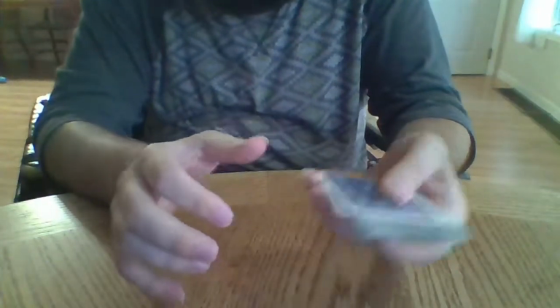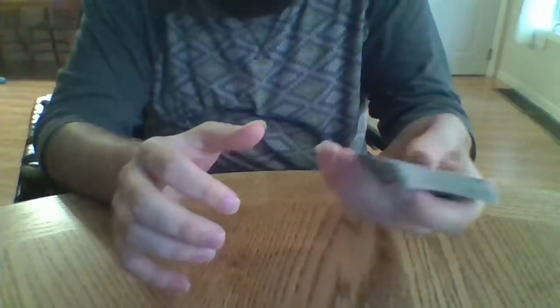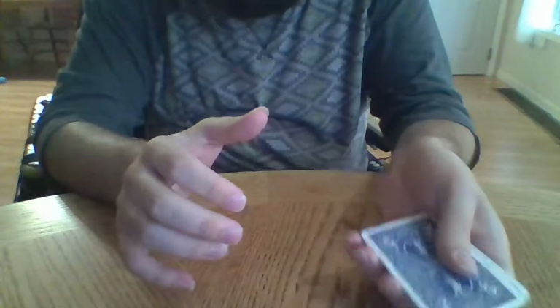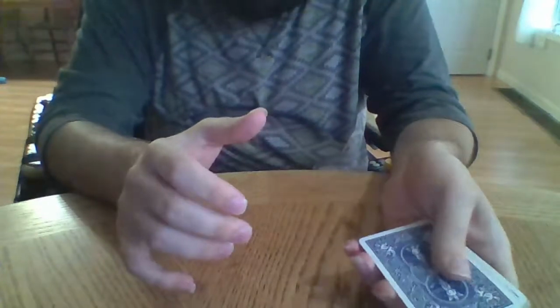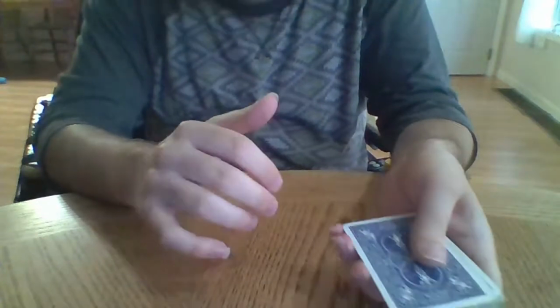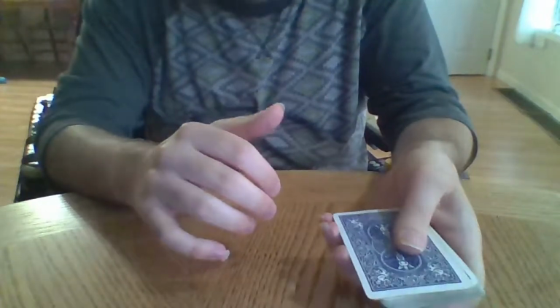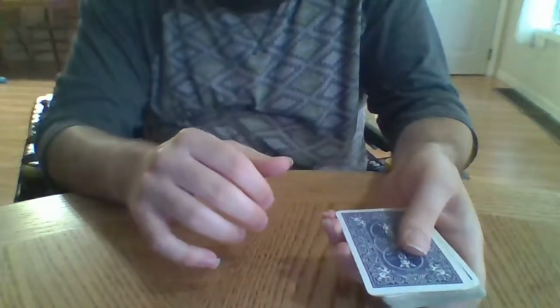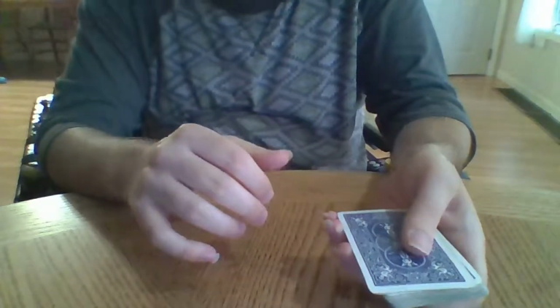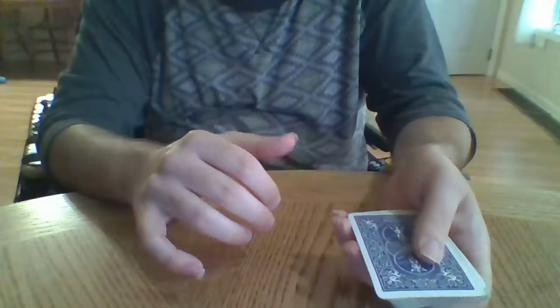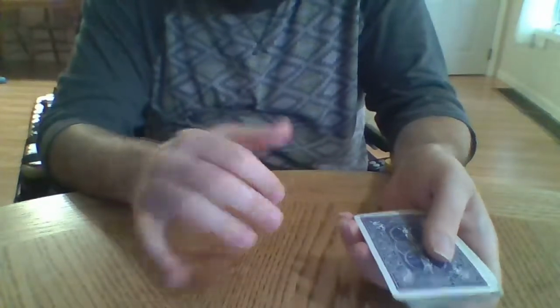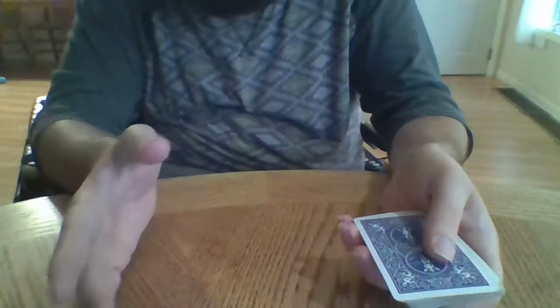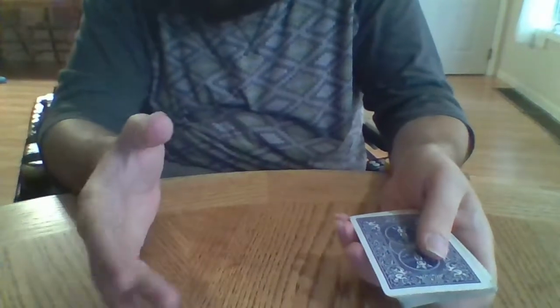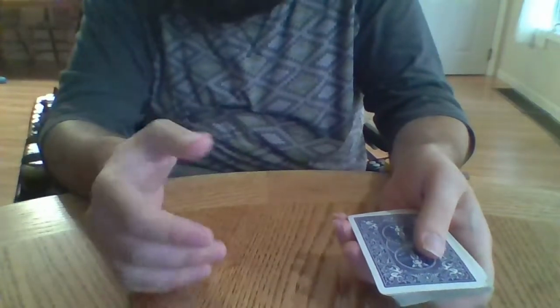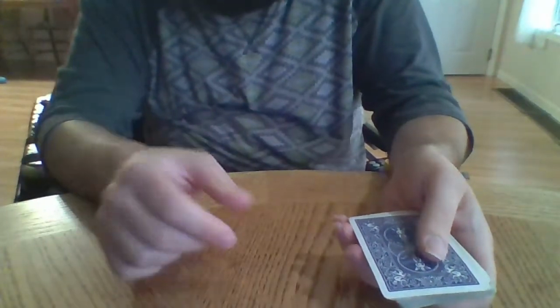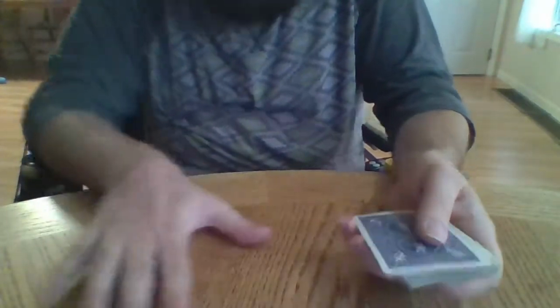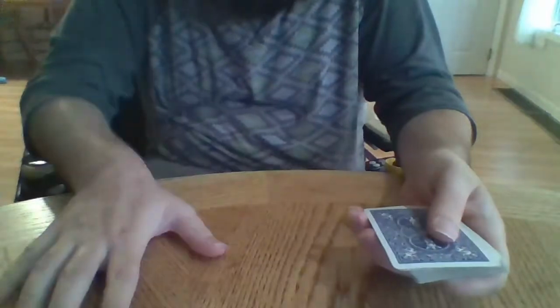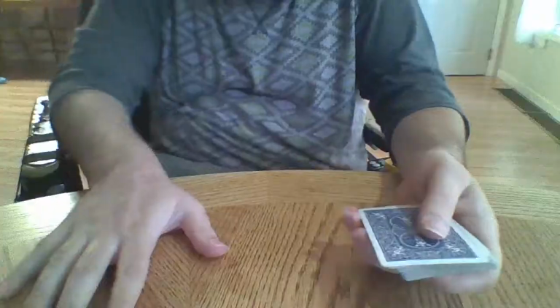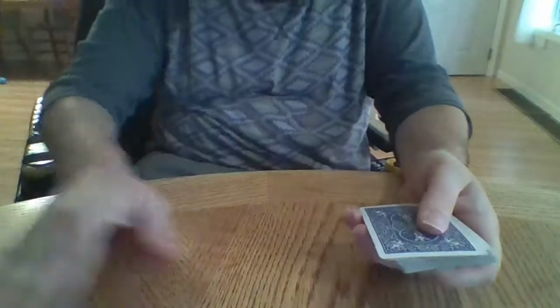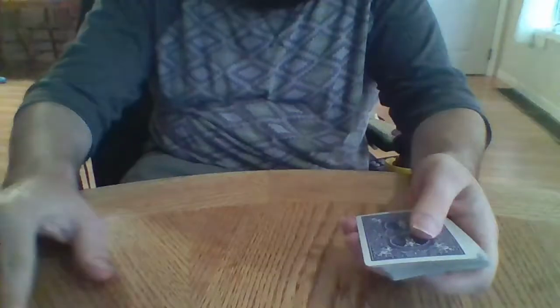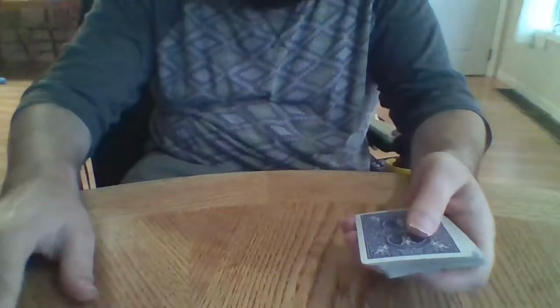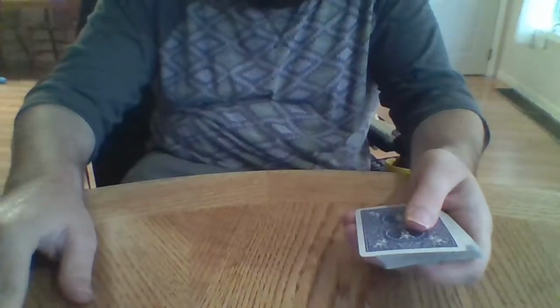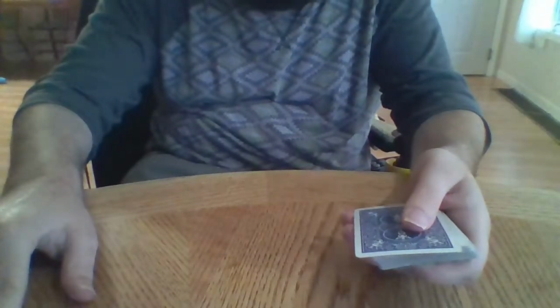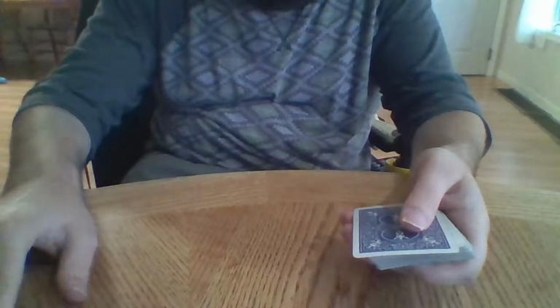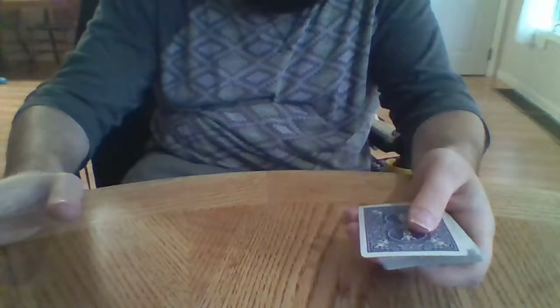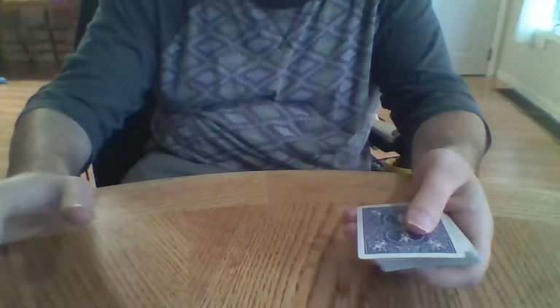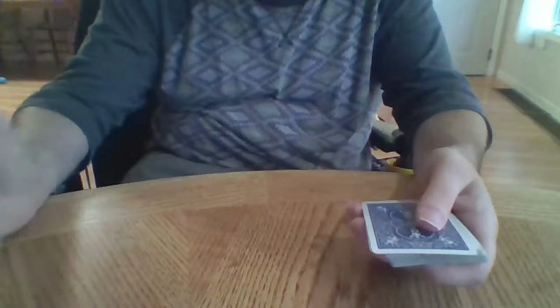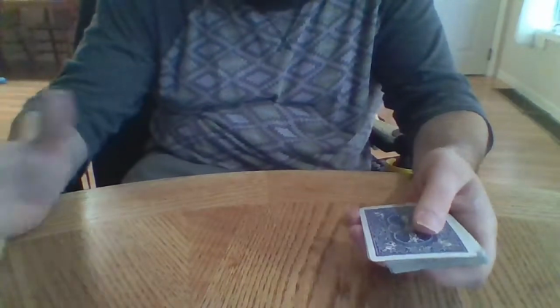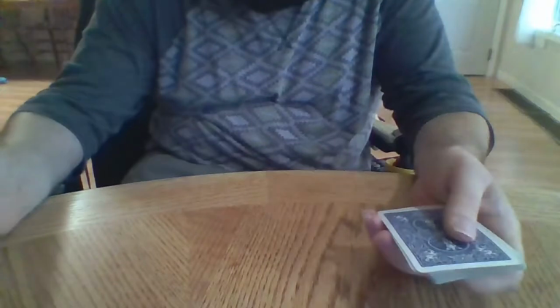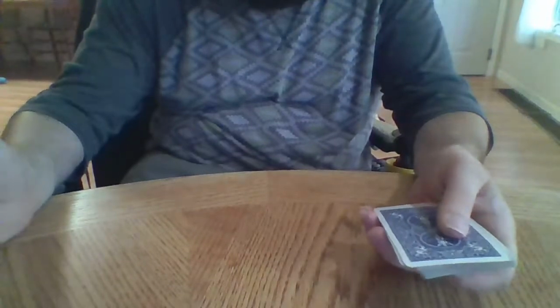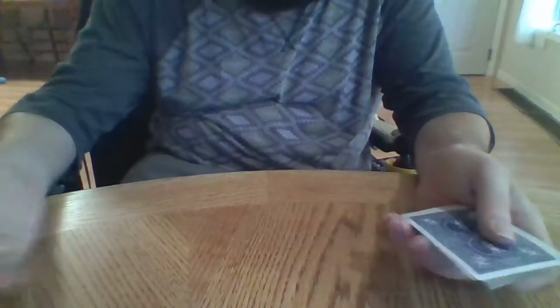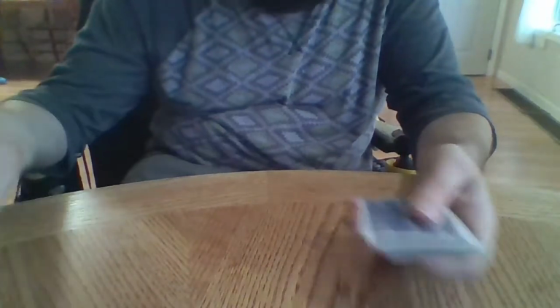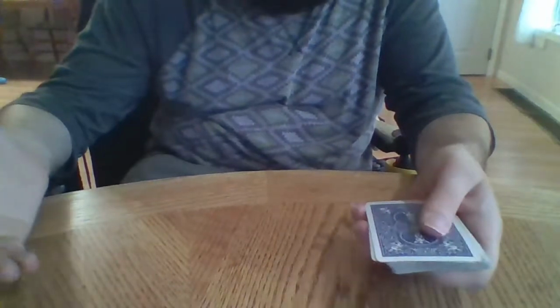In a three-handed version, everybody's going to get ten cards each, and the remaining two cards are going to be set off to the side as the kitty or the scat, however you want to call it.